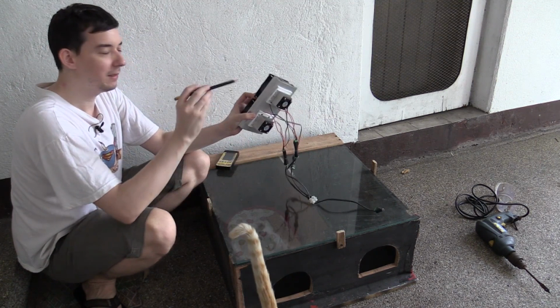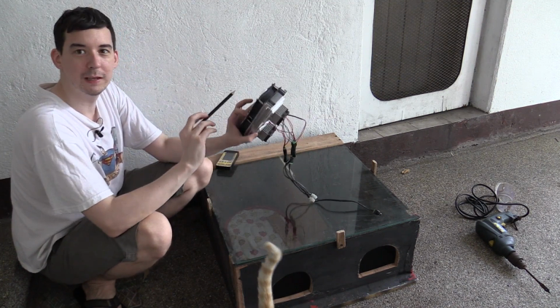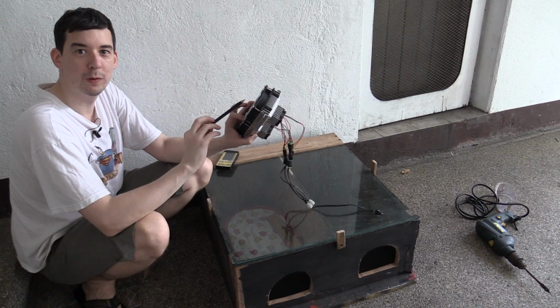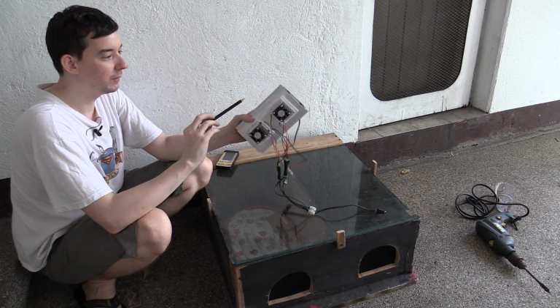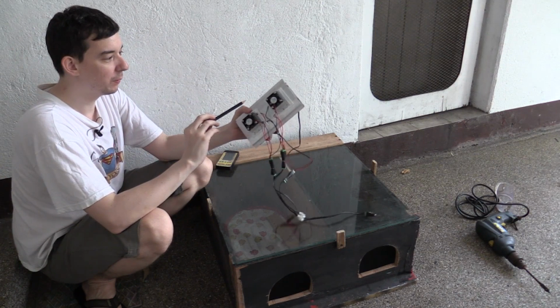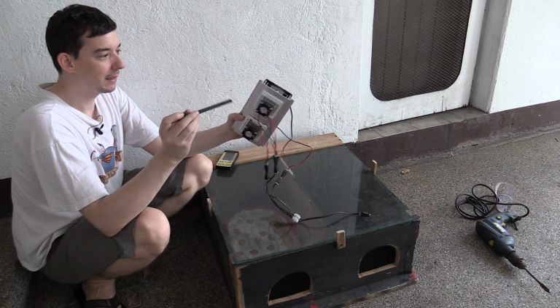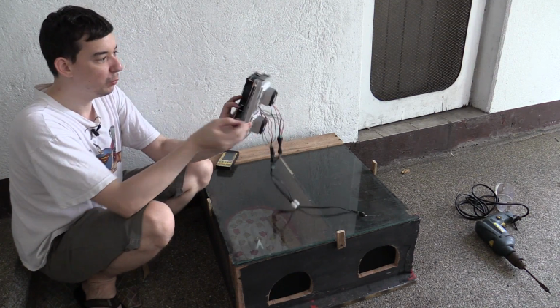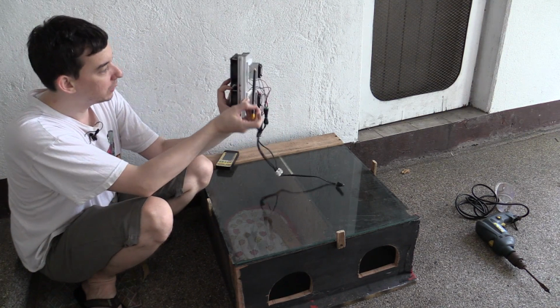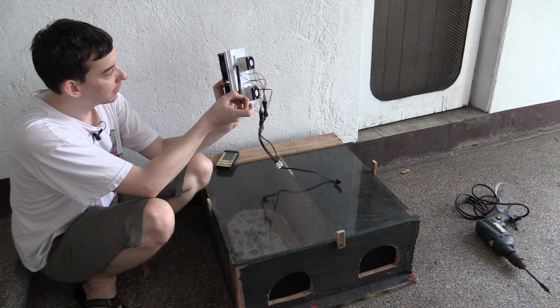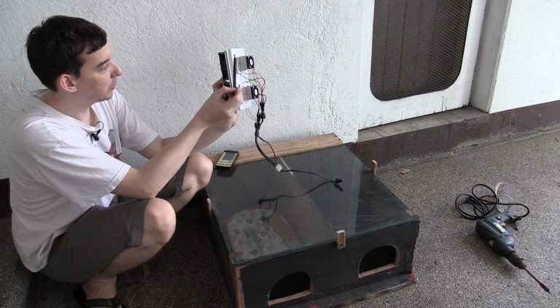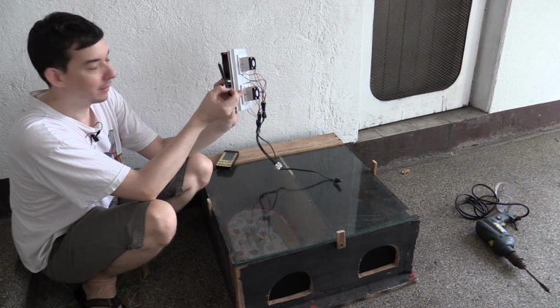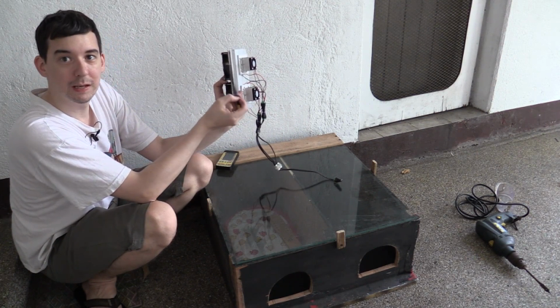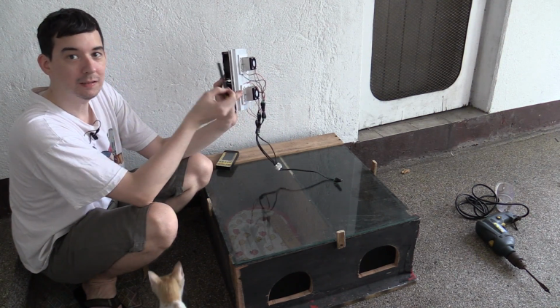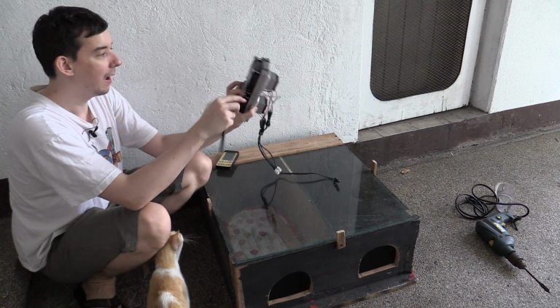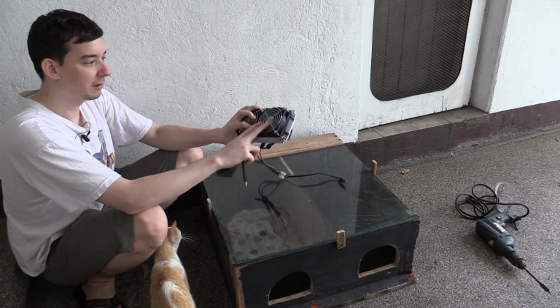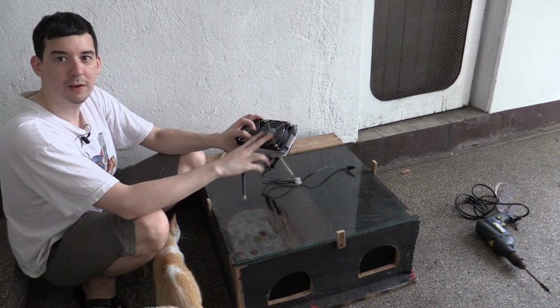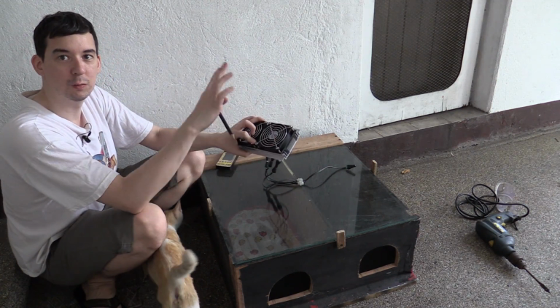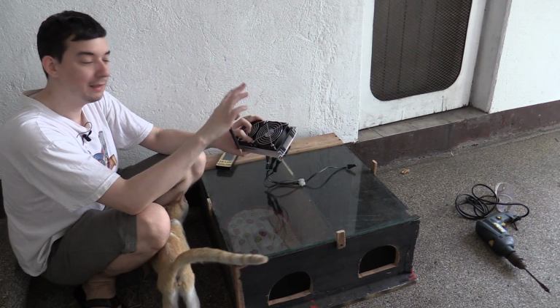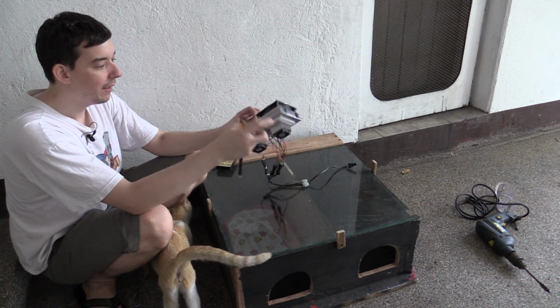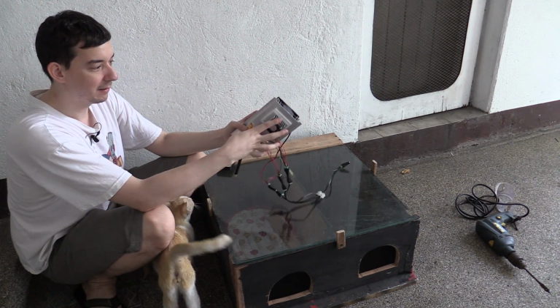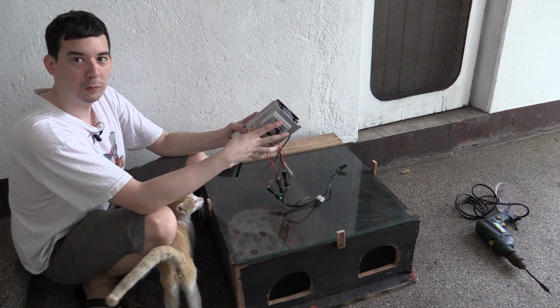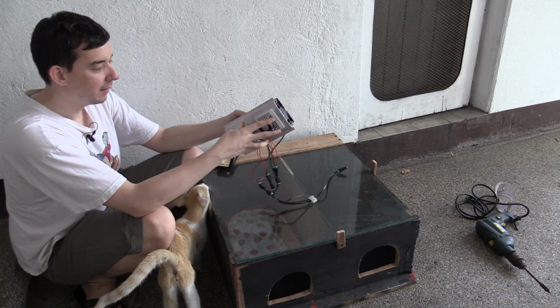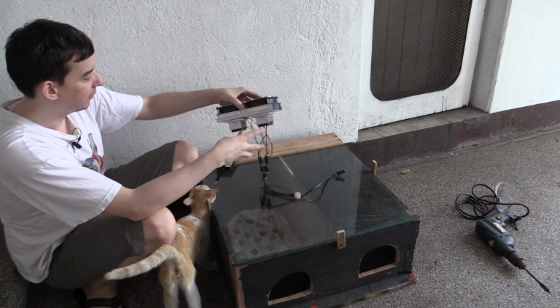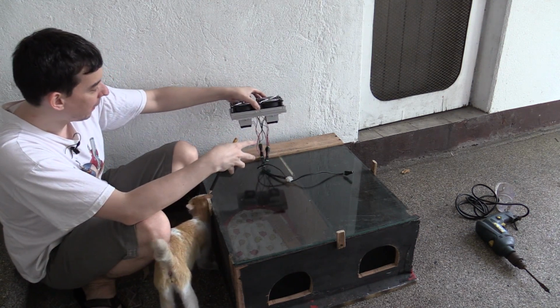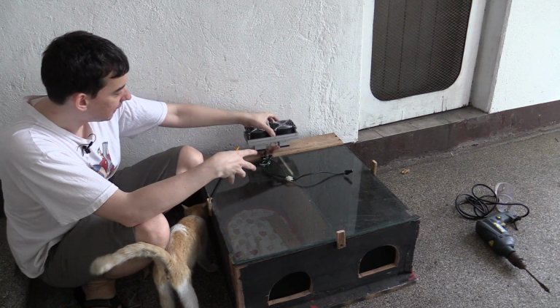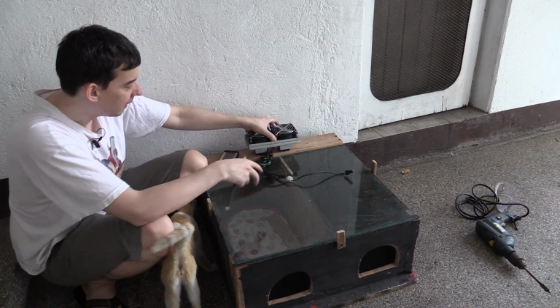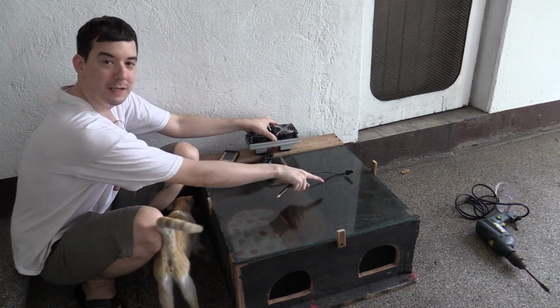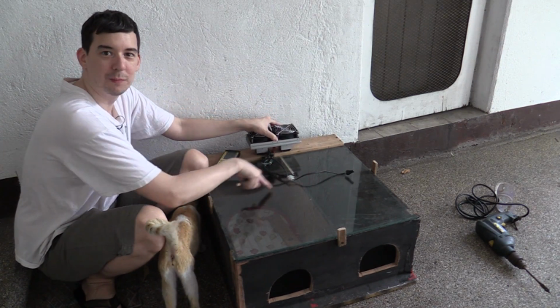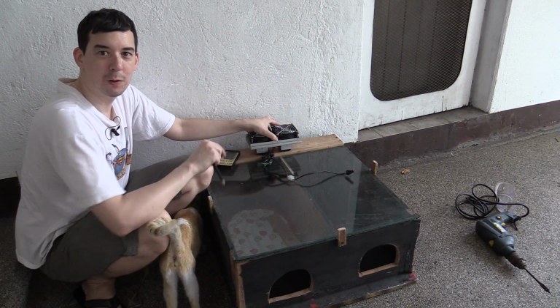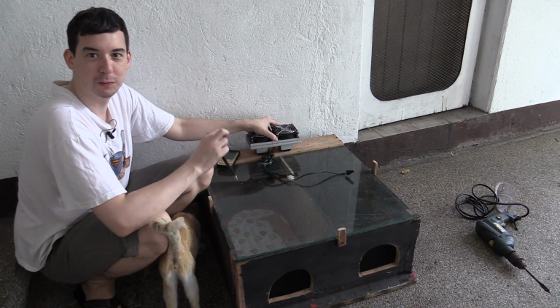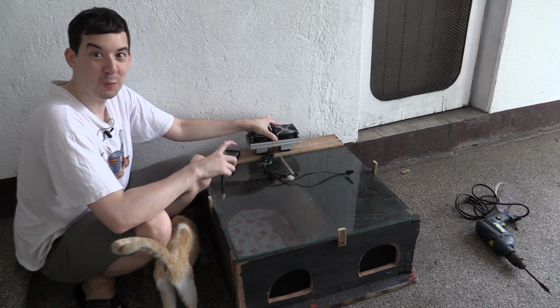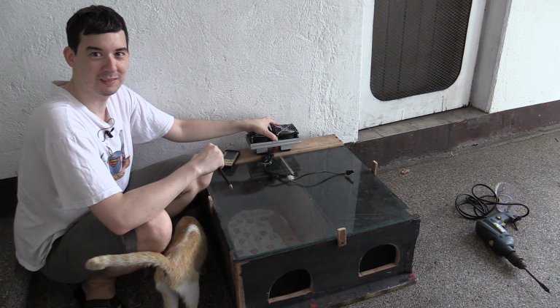This unit here I showed in a previous video — this has two peltier units sandwiched between these big heat sinks. This is the hot side that exhausts all the heat away, and this is the cold side. So the idea is to mount this inside so each bedroom has its own peltier cooling system.